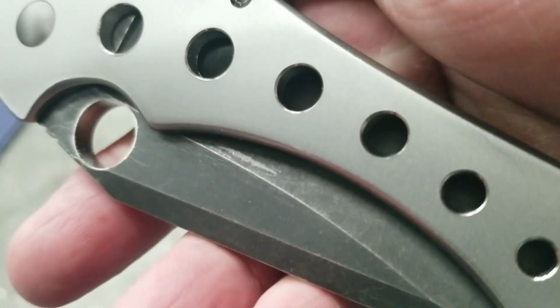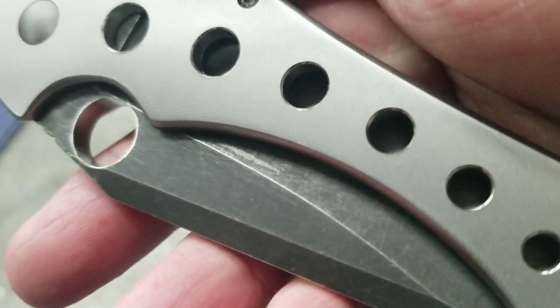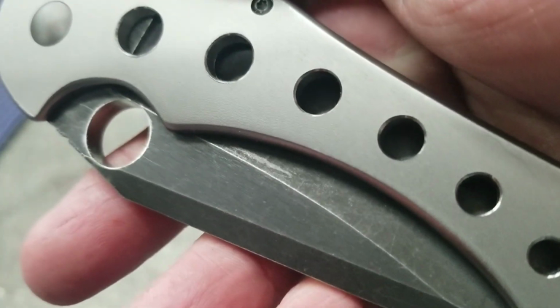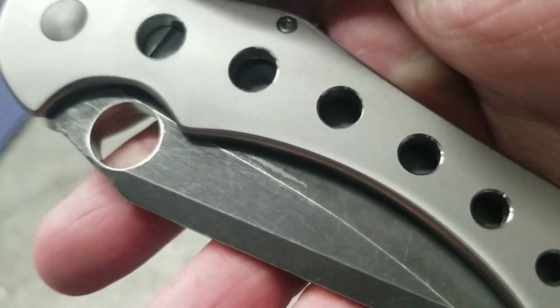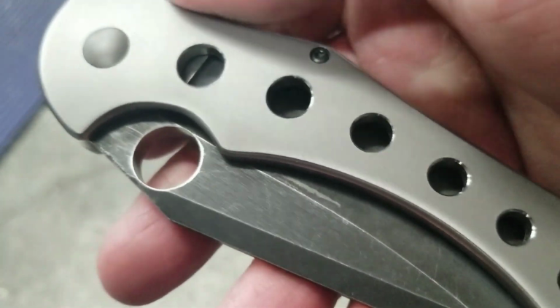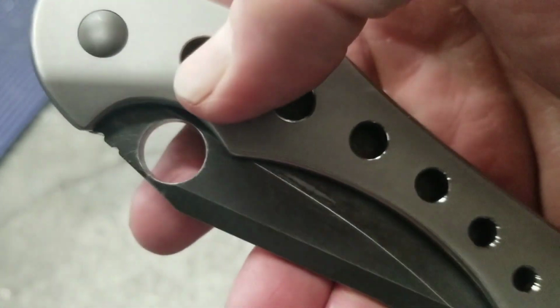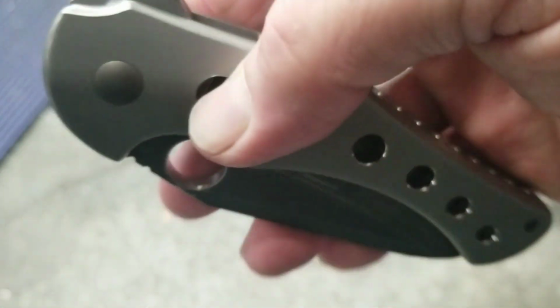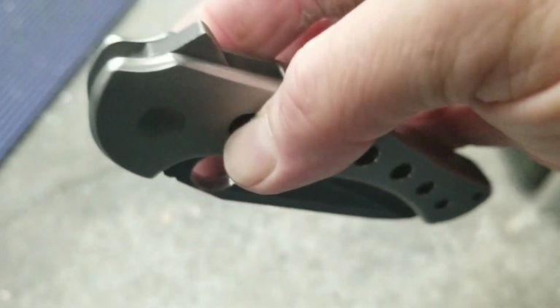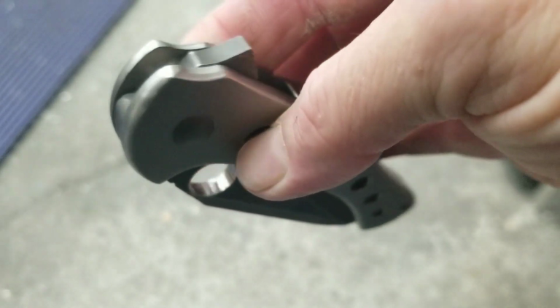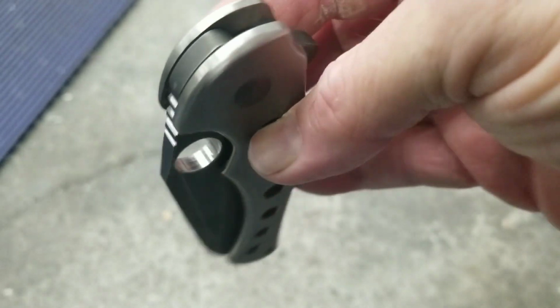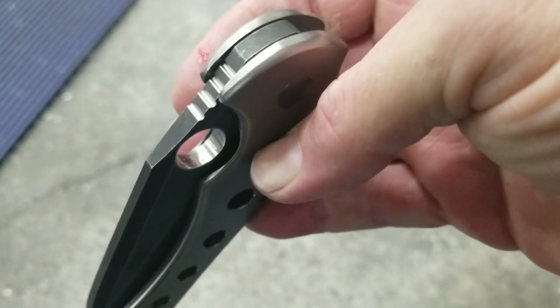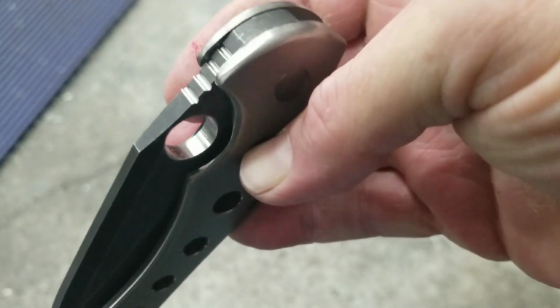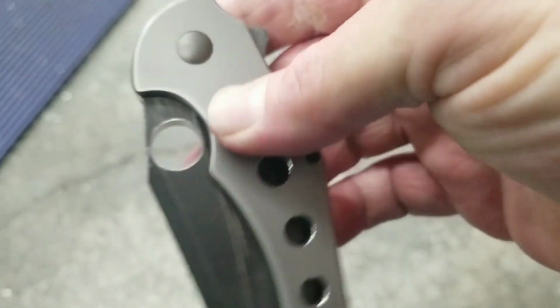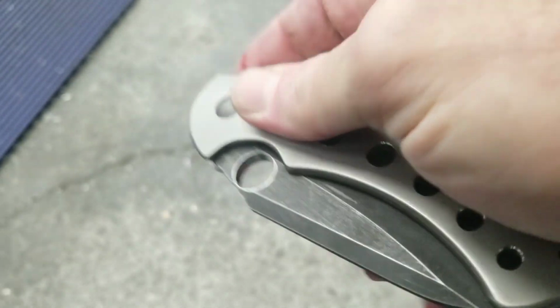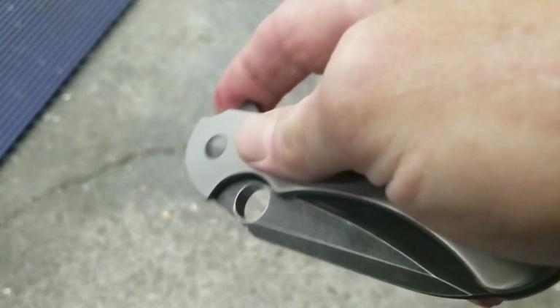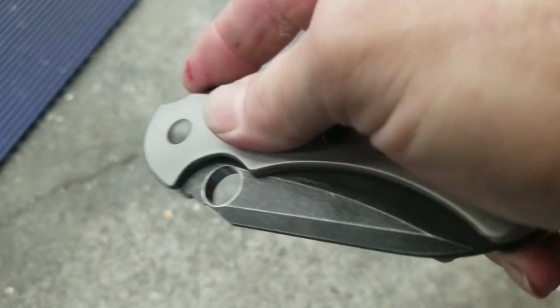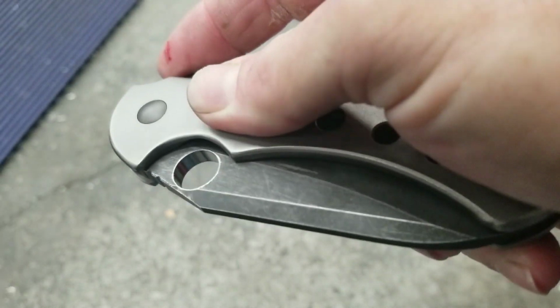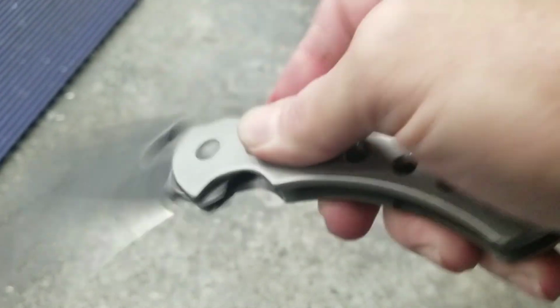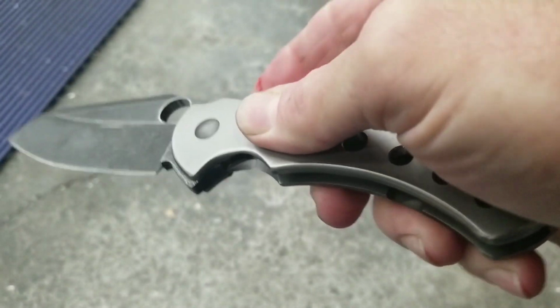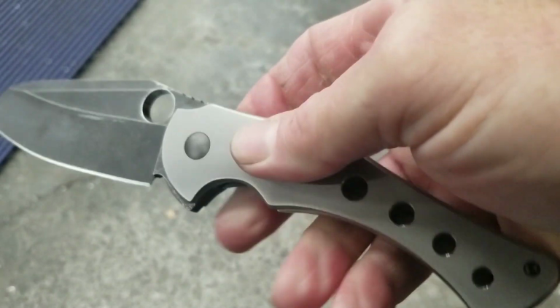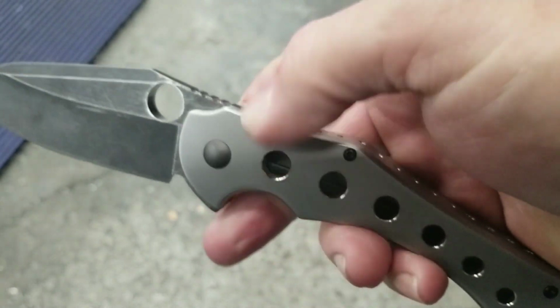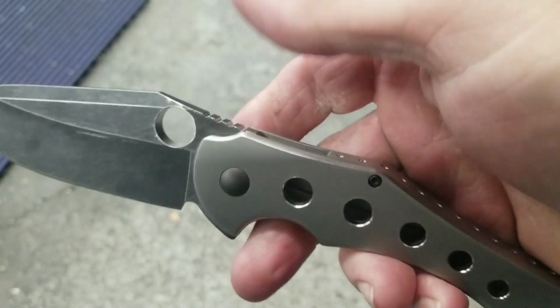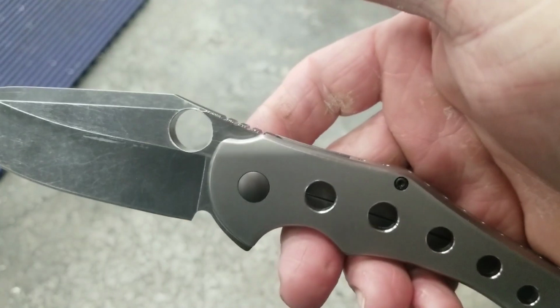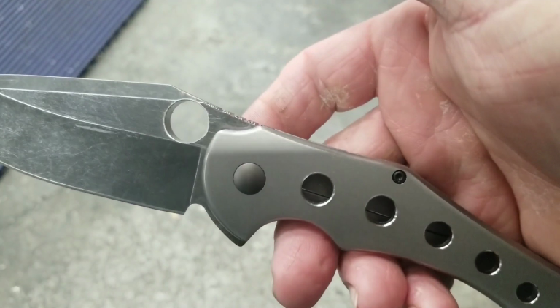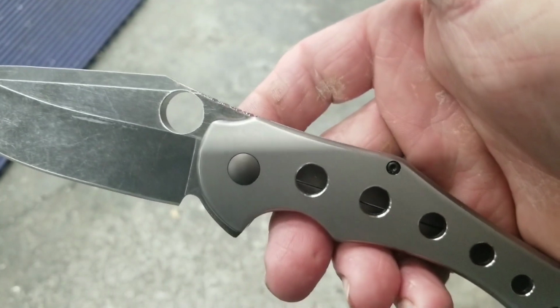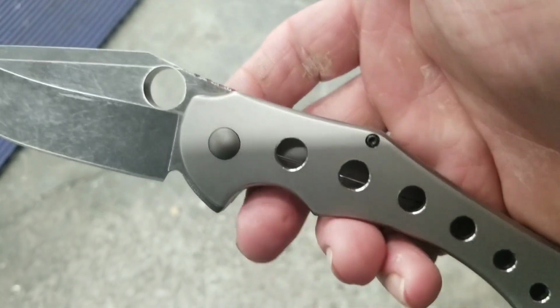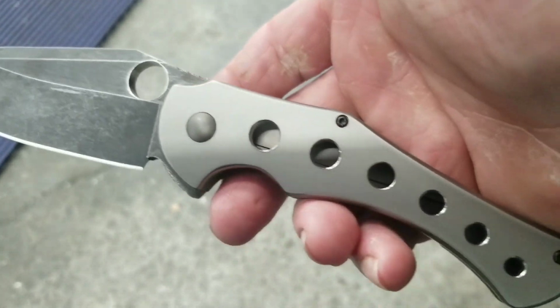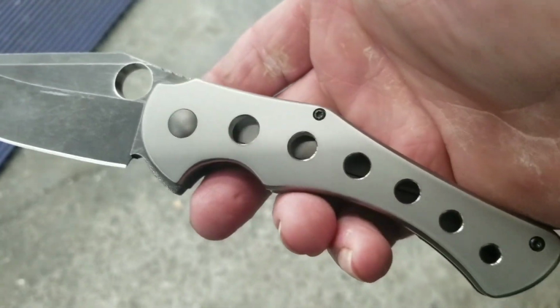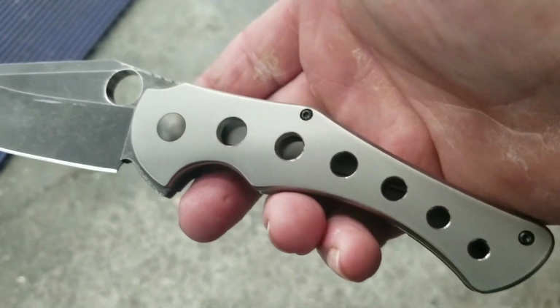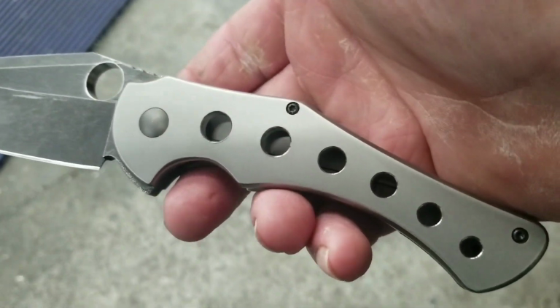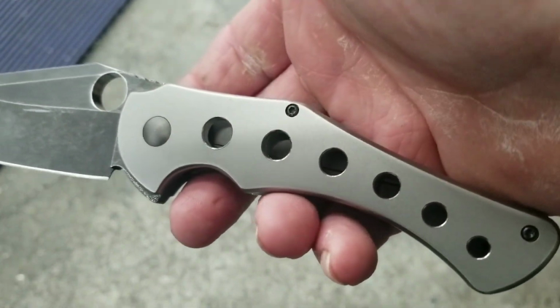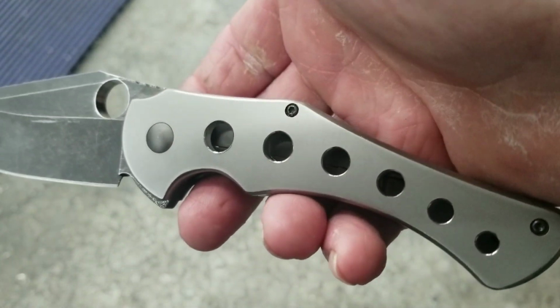Added some speed holes, added some jimping to the spine, added a spidey hole — I think it came out pretty good.